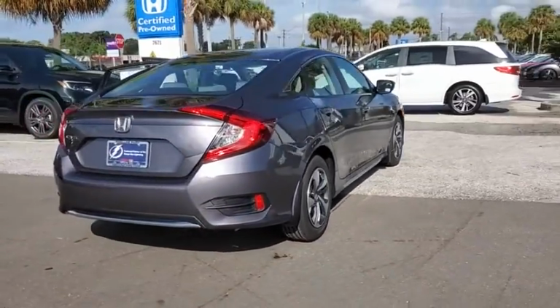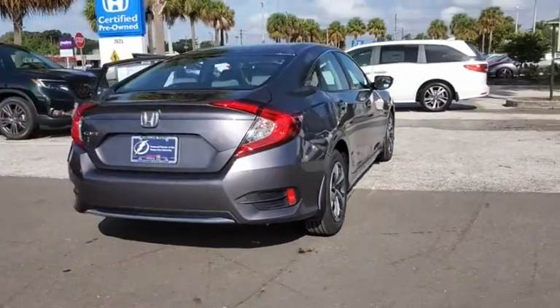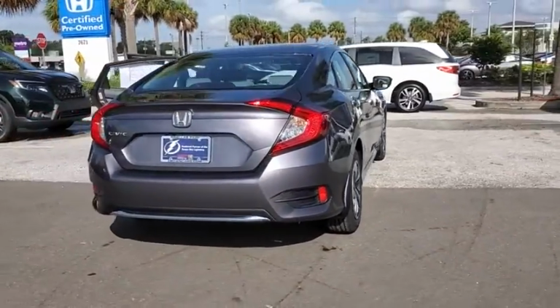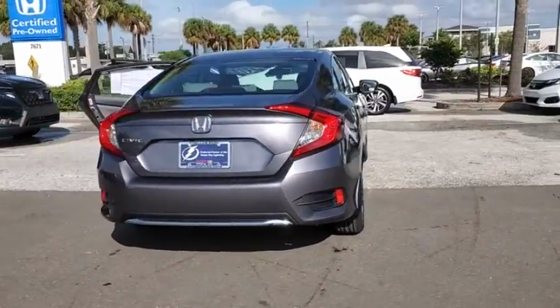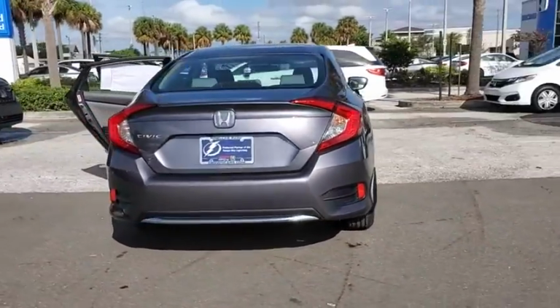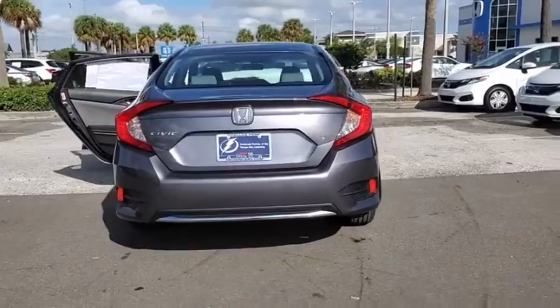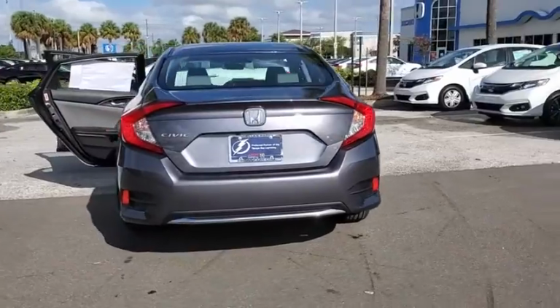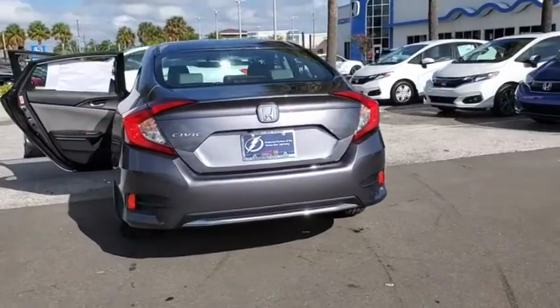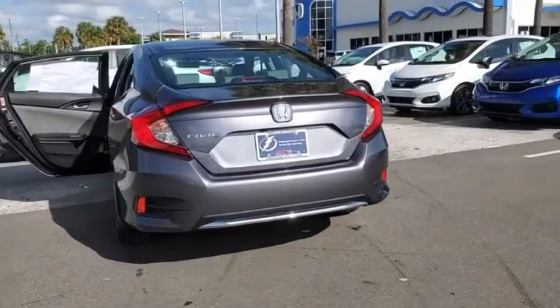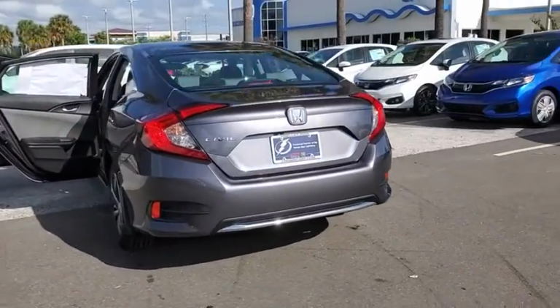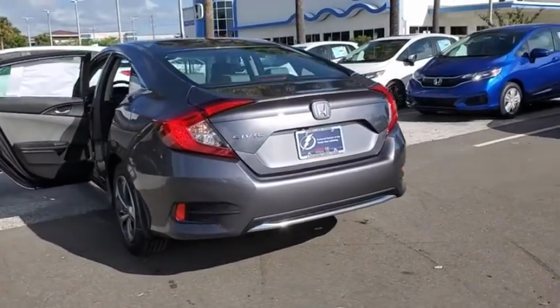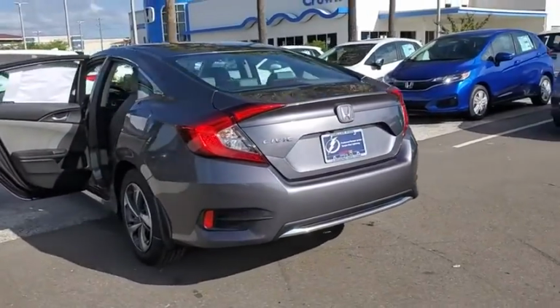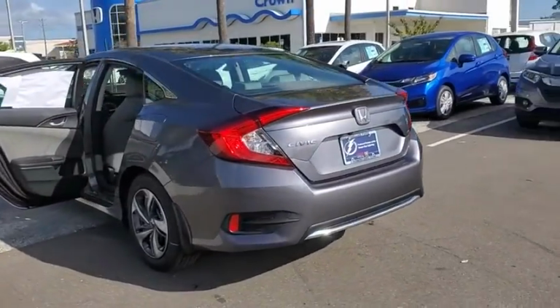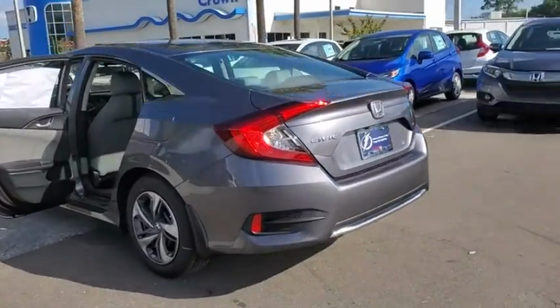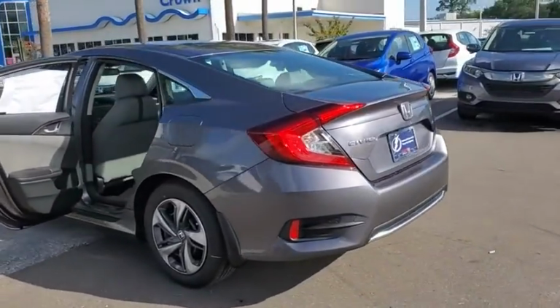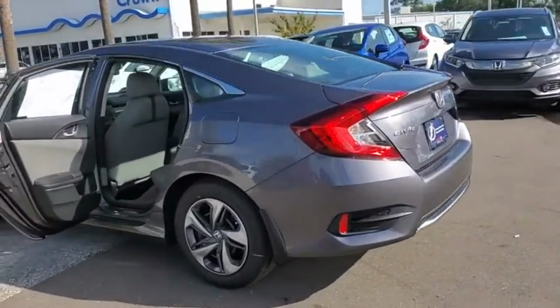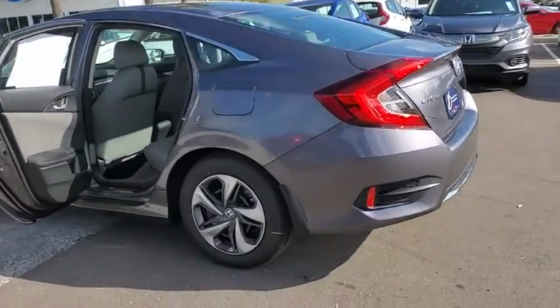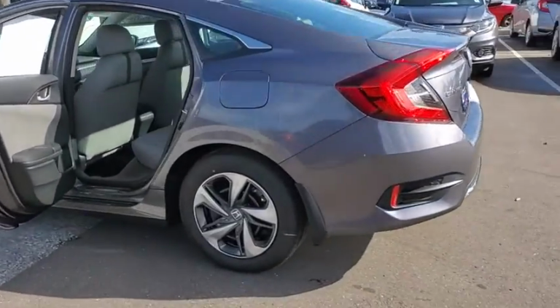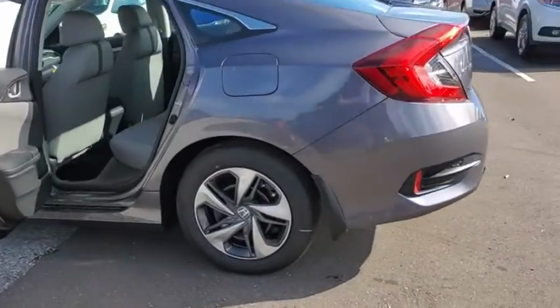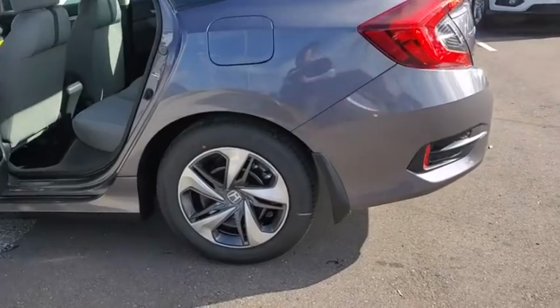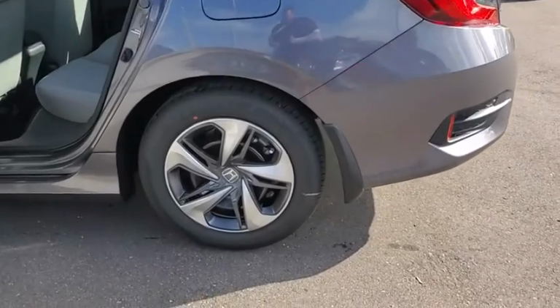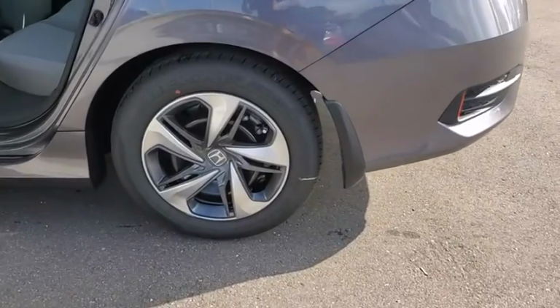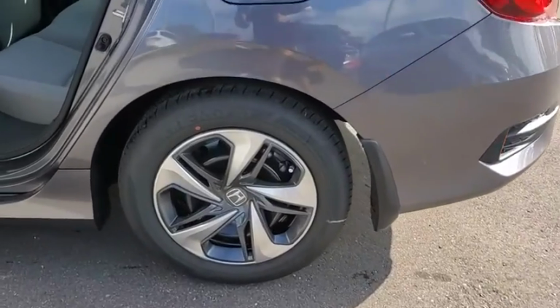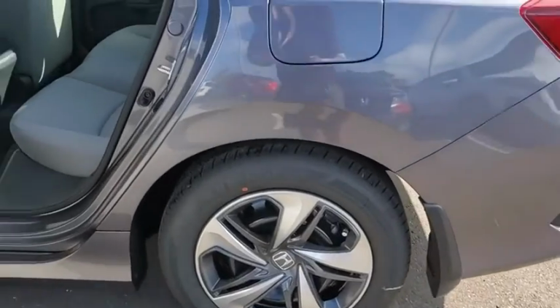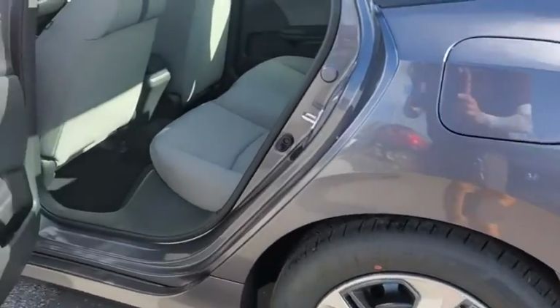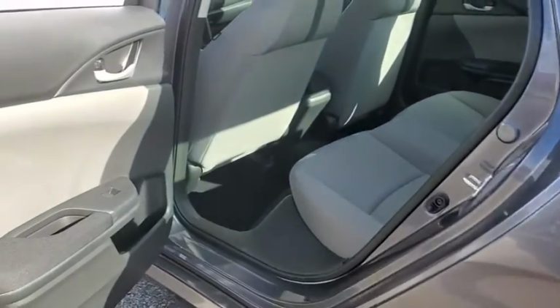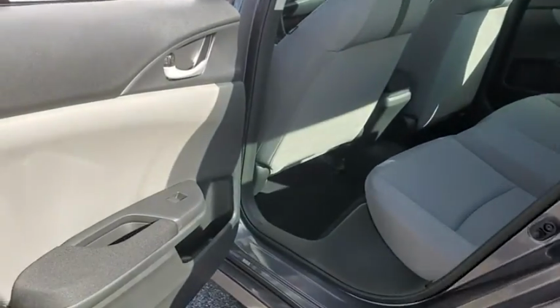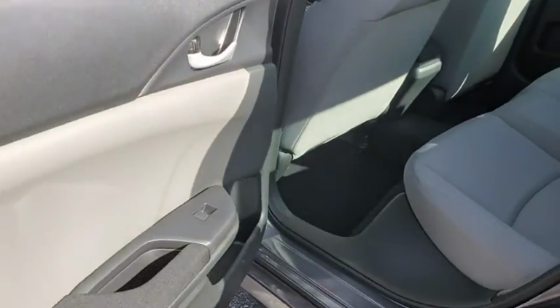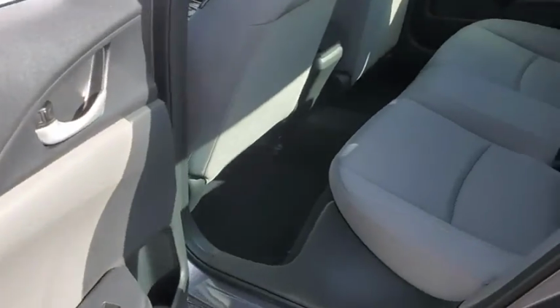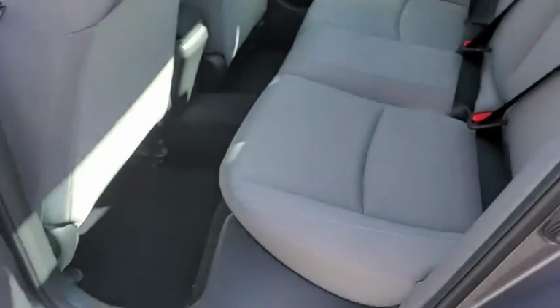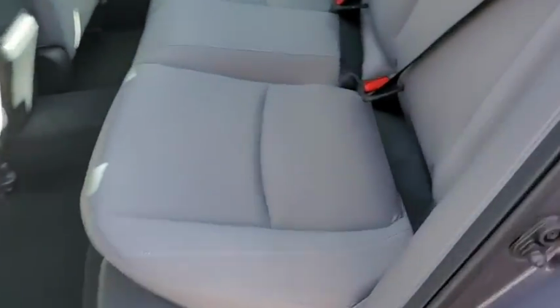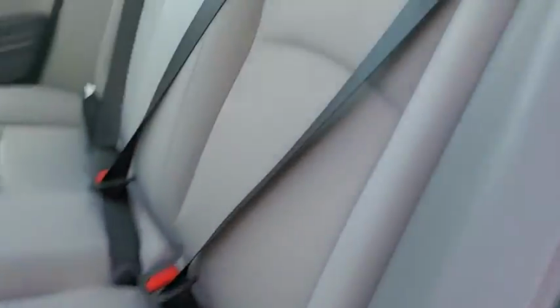Here are some of this vehicle's great options: traction control, dual airbags, power steering, four-wheel disc brakes, compass, power windows, rear window defroster, and electronic stability control.